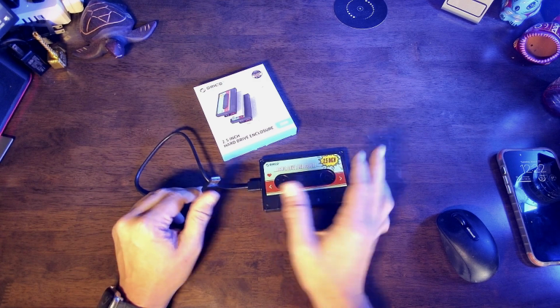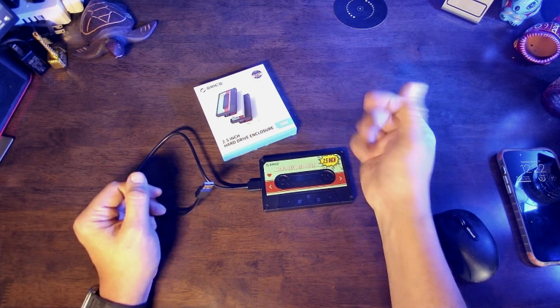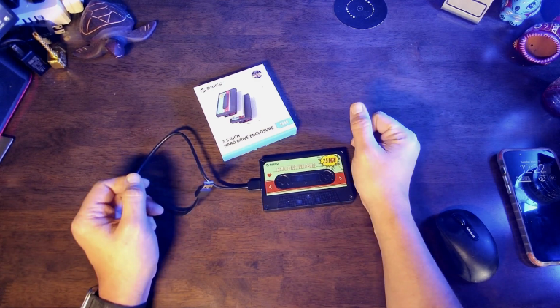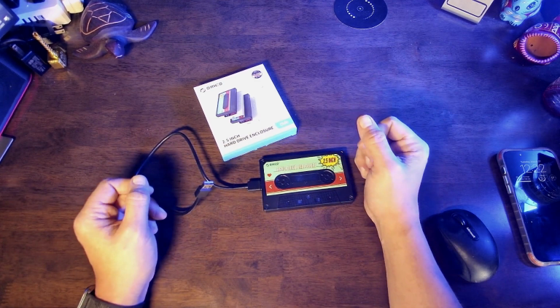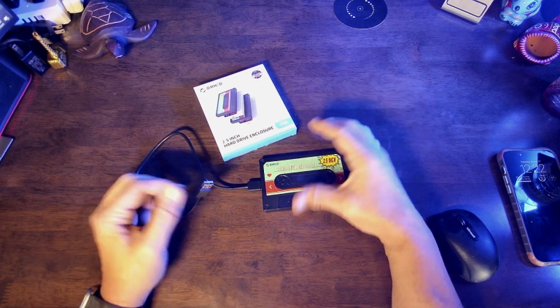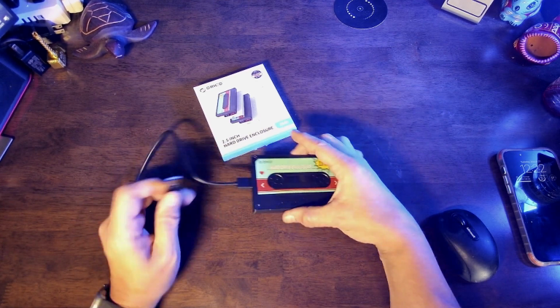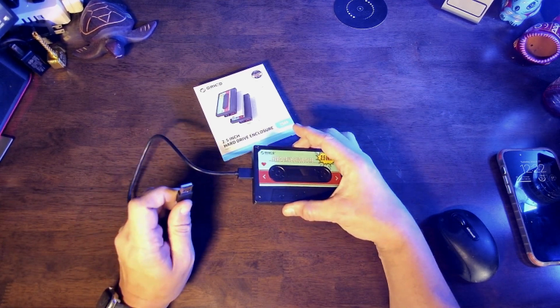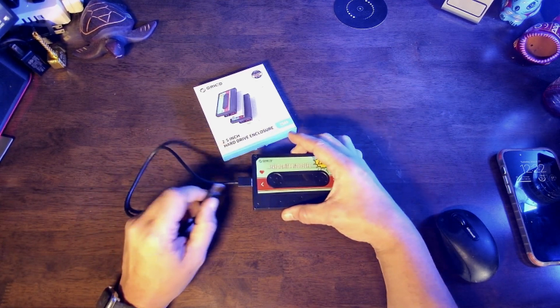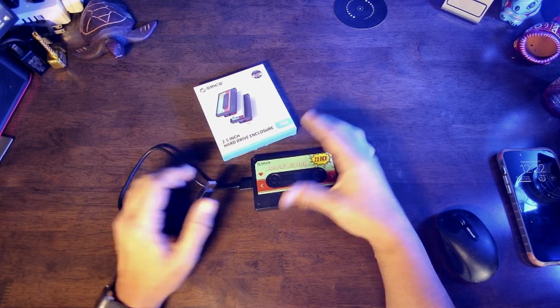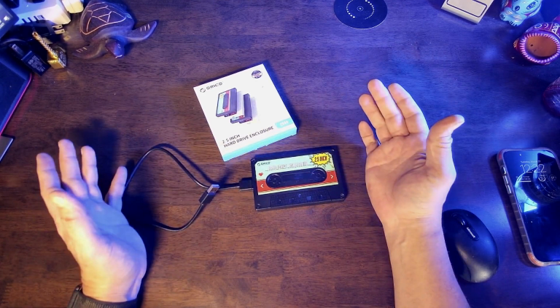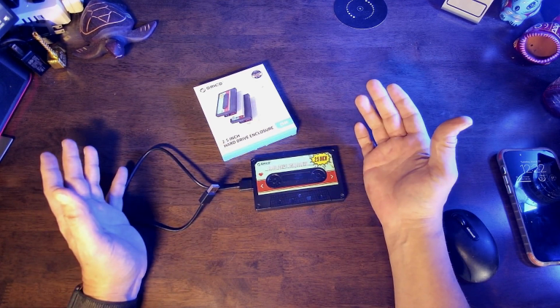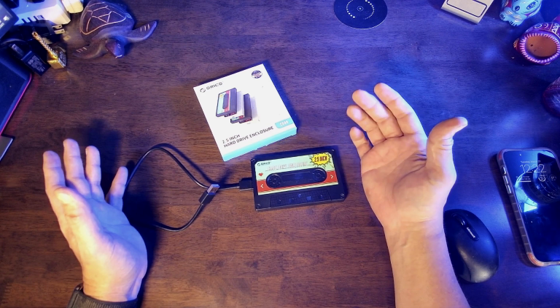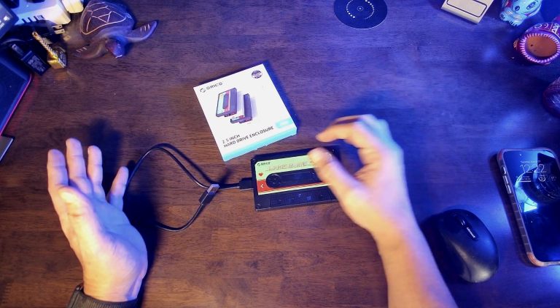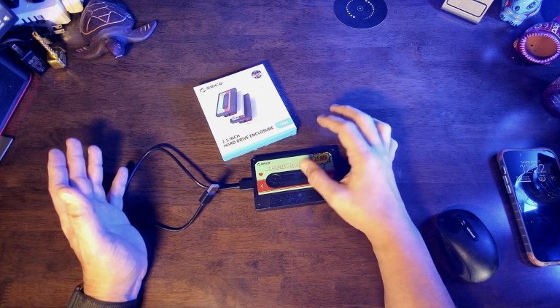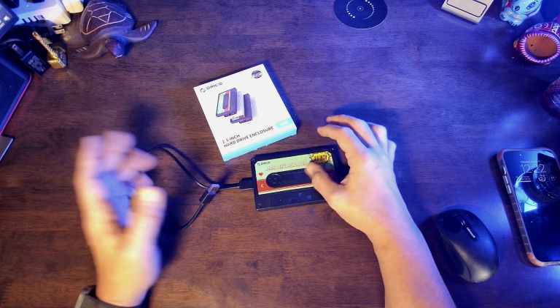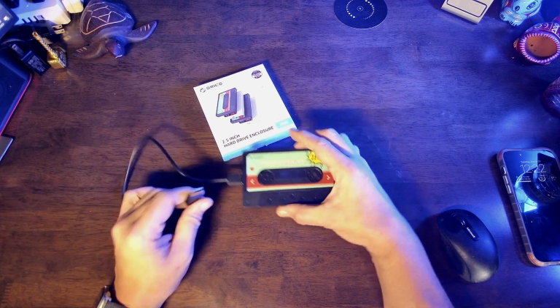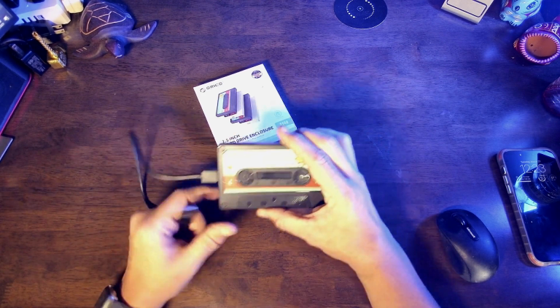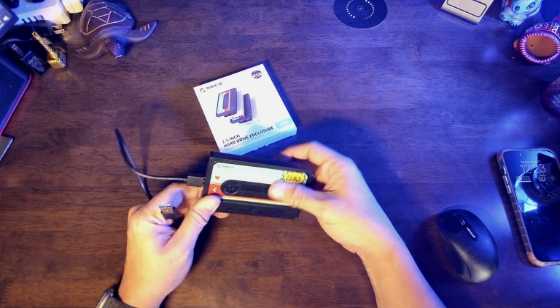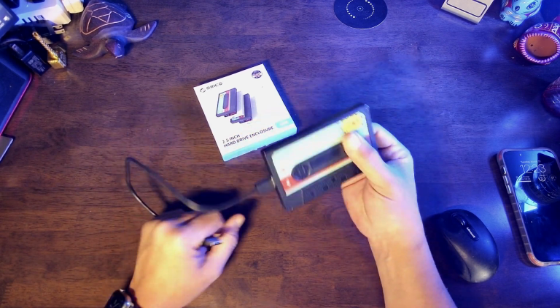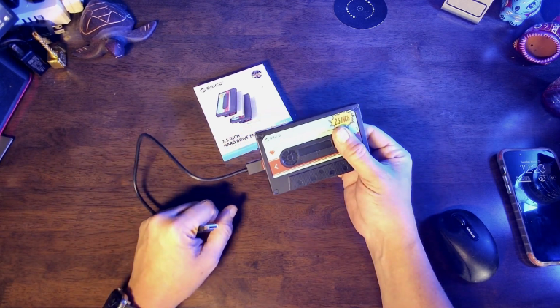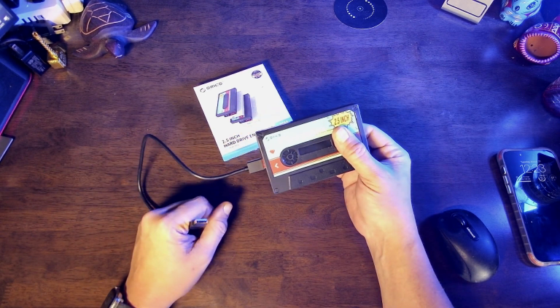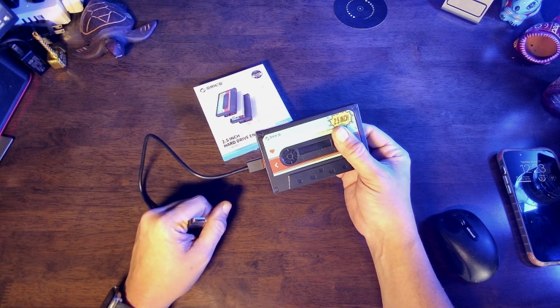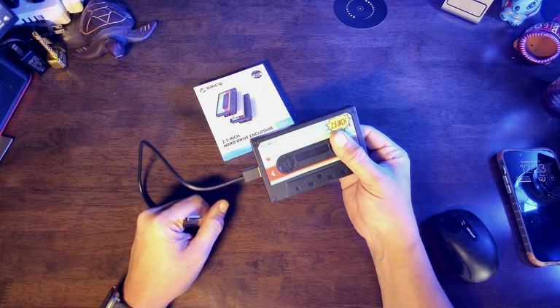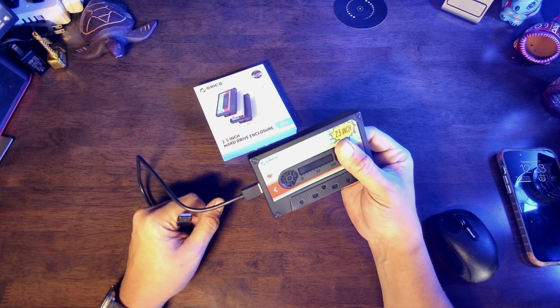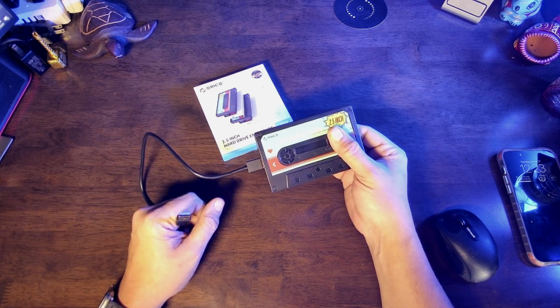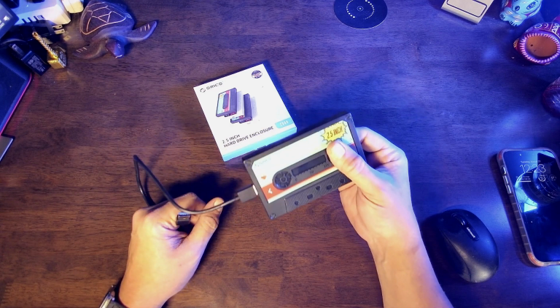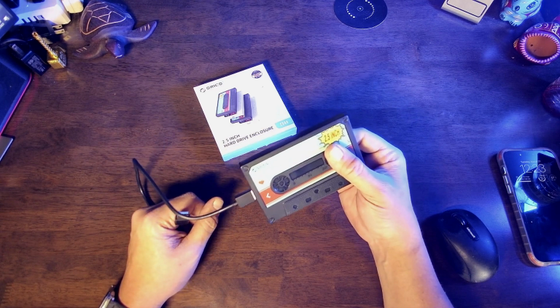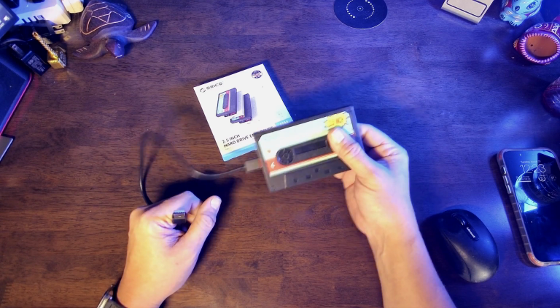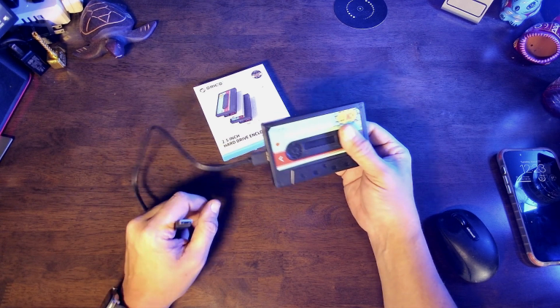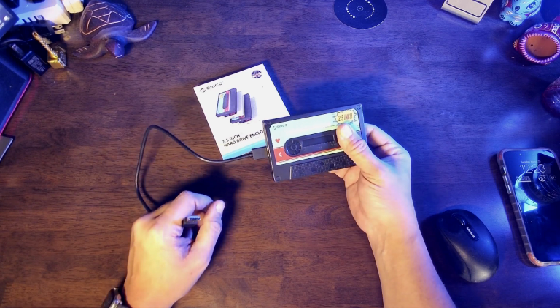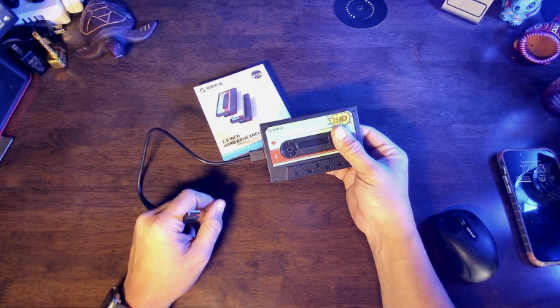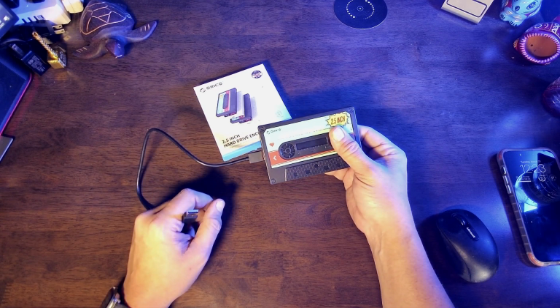If you have a PS4 or an Xbox, you can take this and use it to install your games on it. You can put all your saves on here. If you're using it on a PC, you can put your game saves on here, your art assets on here, and it's completely portable, ready to go to the next computer.